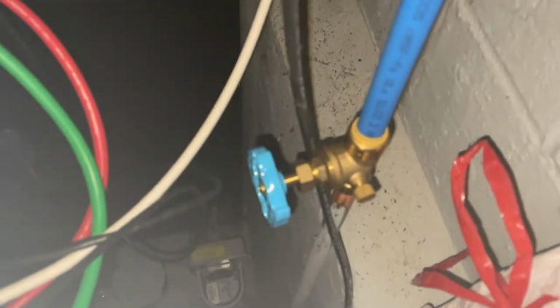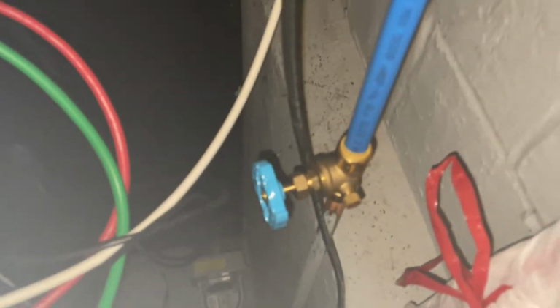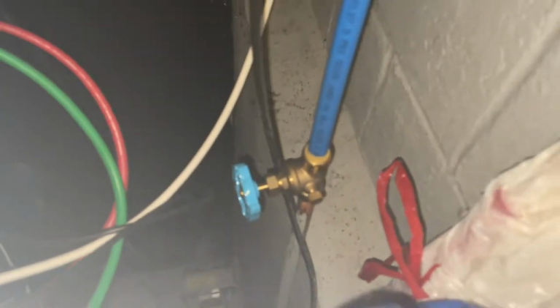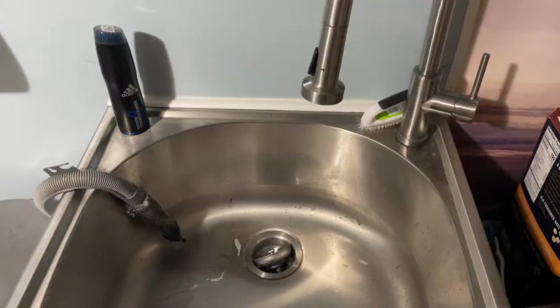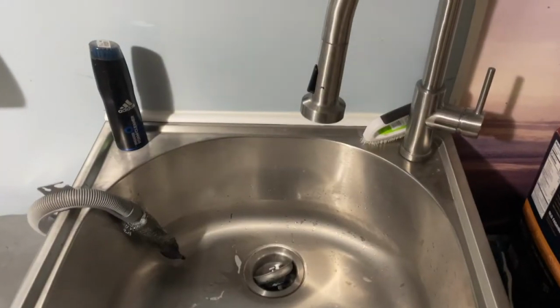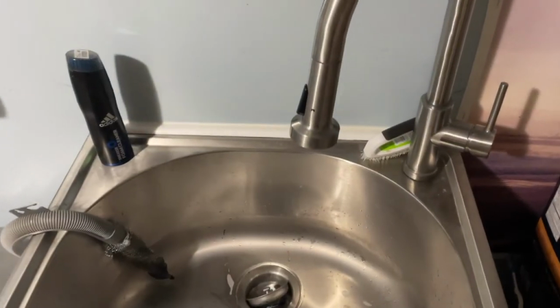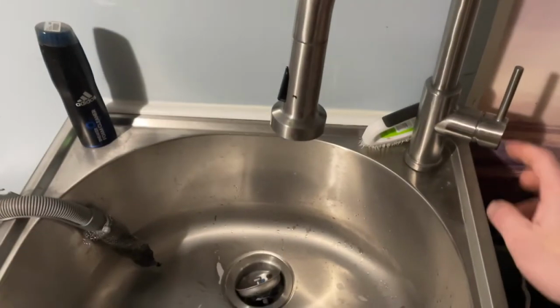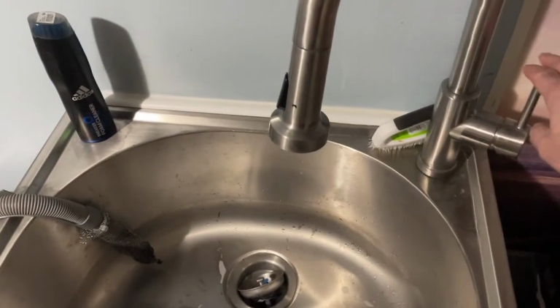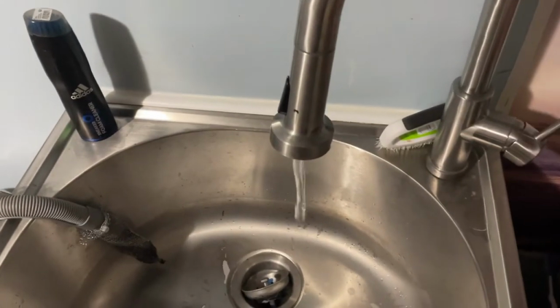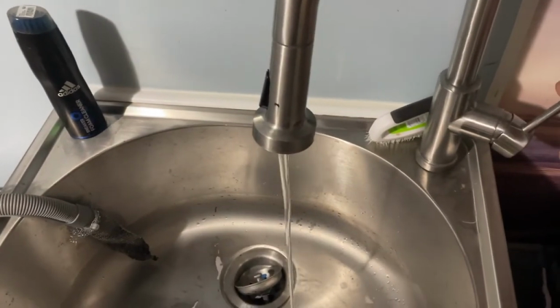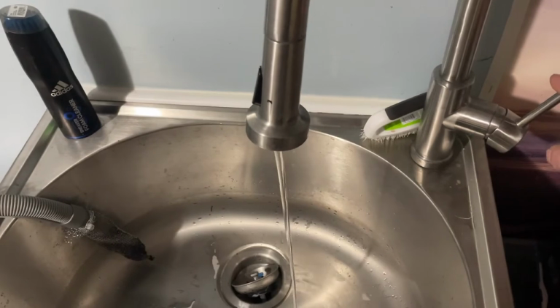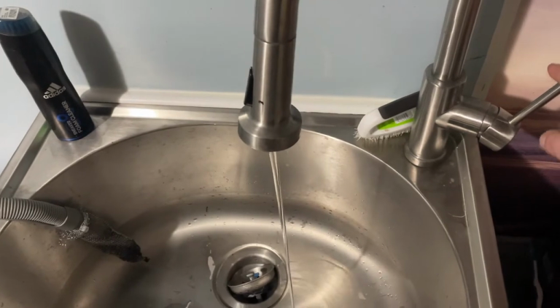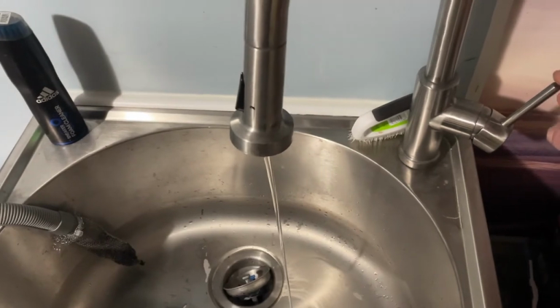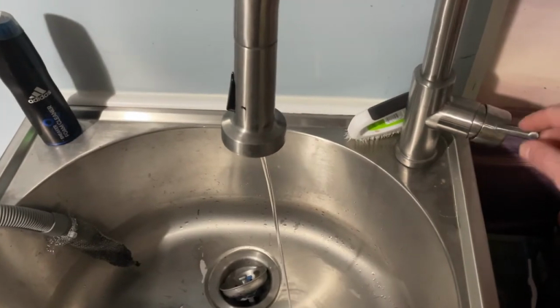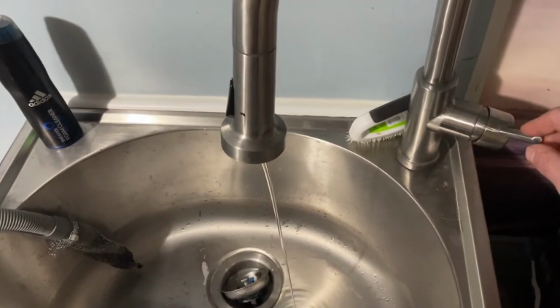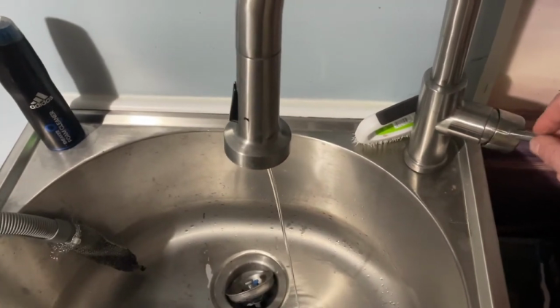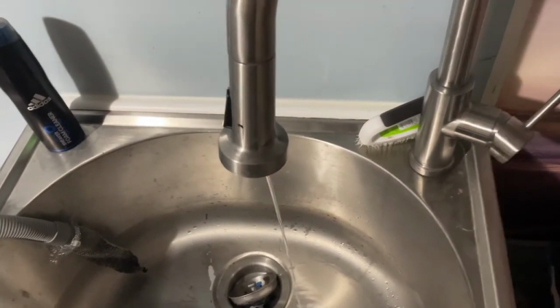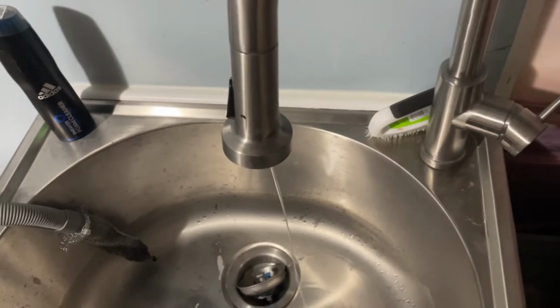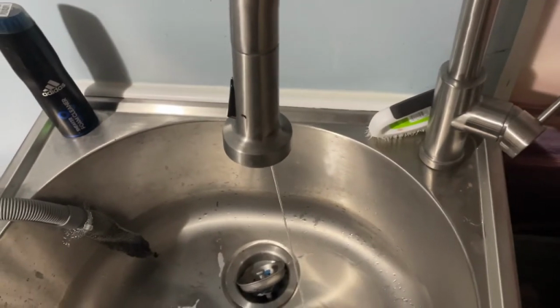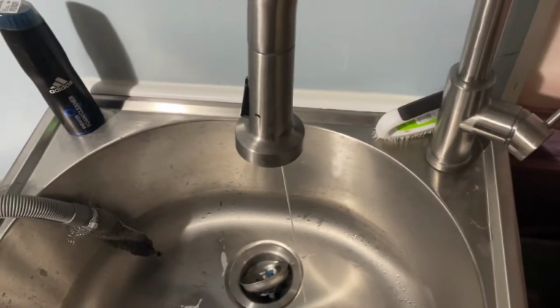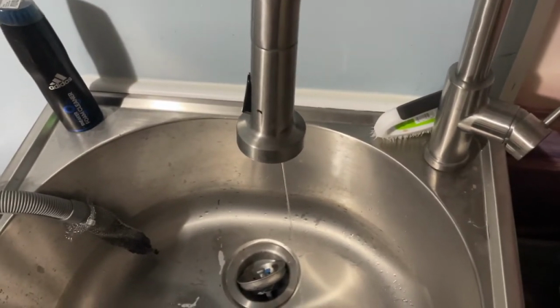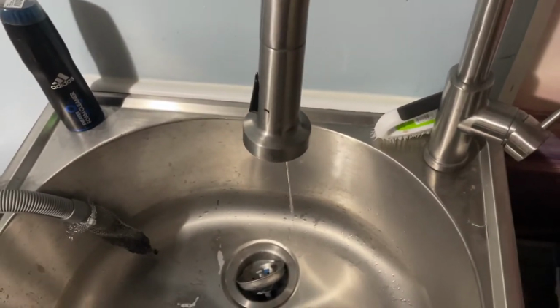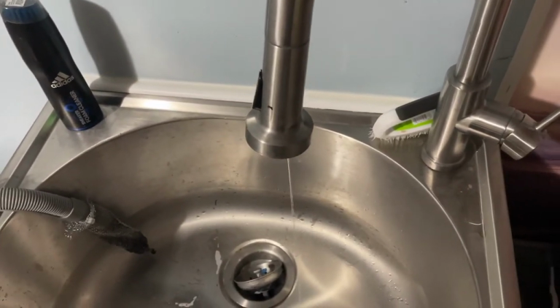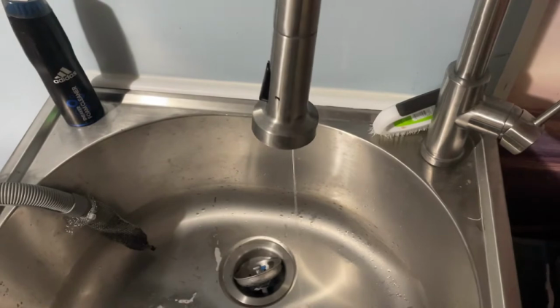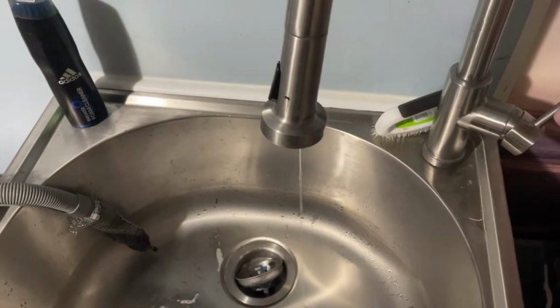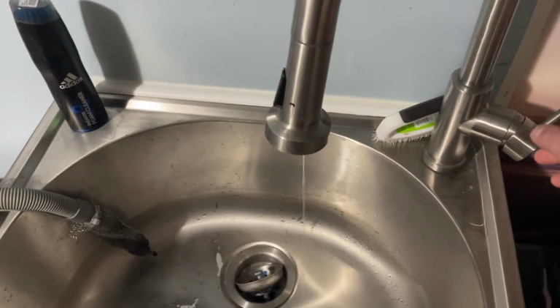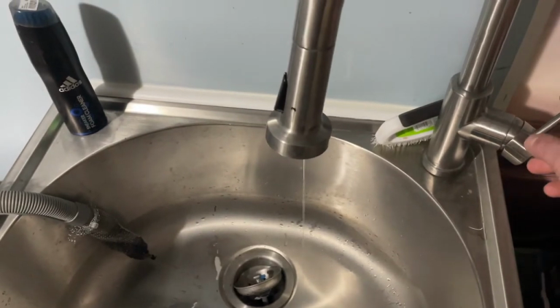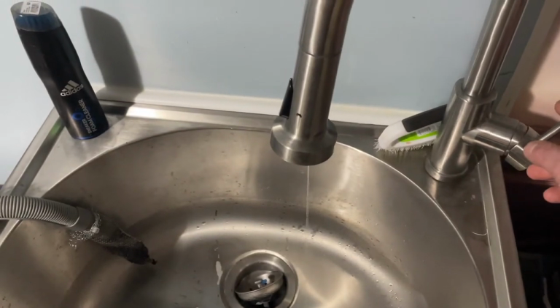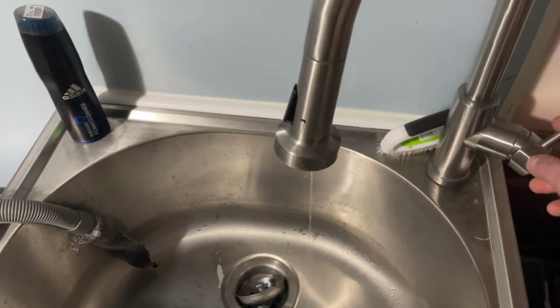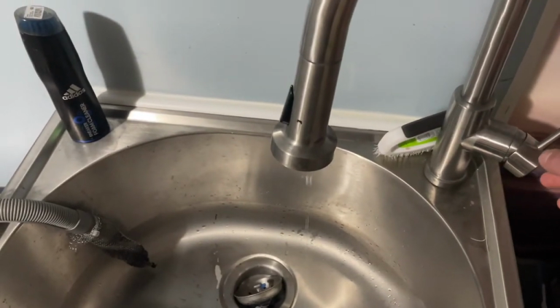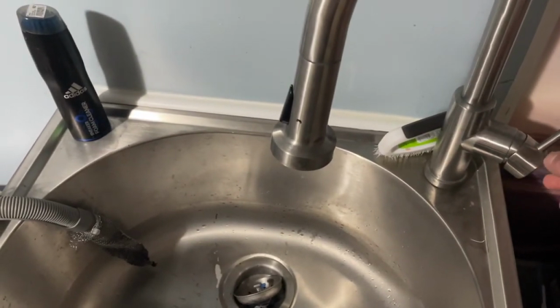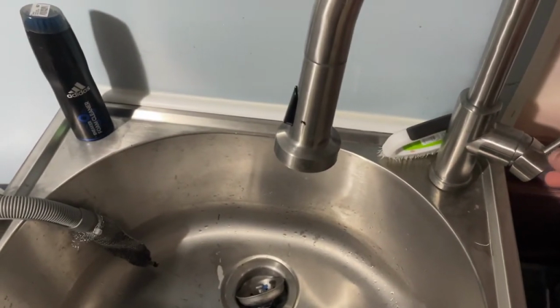Next, go to the lowest sink in your house and just drain out any excess water, hot and cold. That way we drain the water from all the lines, and now we can get back to the valve.